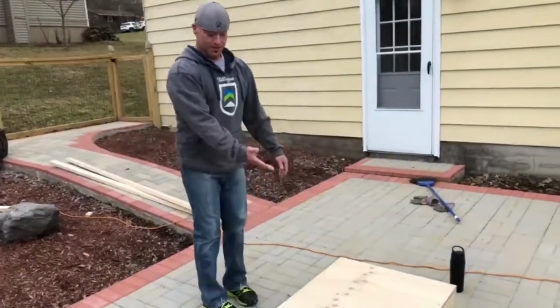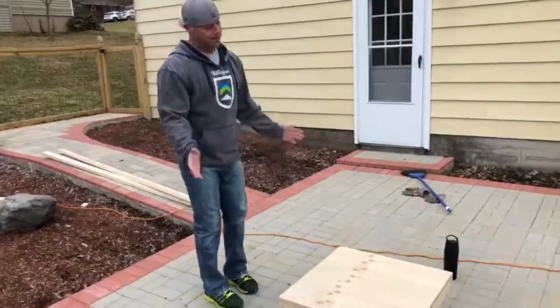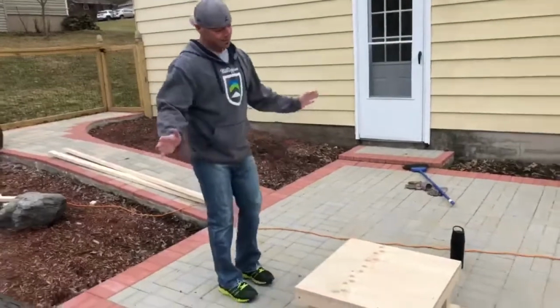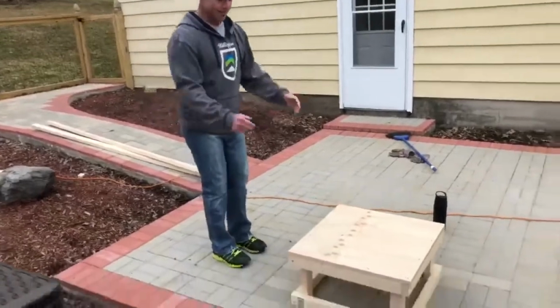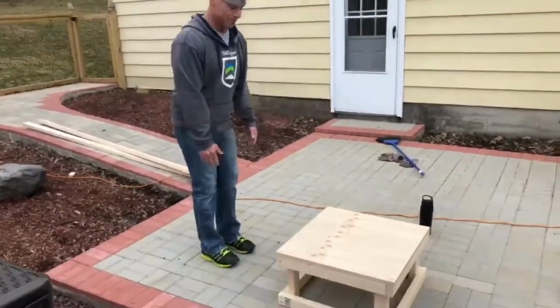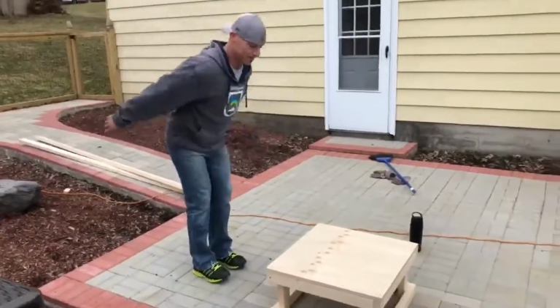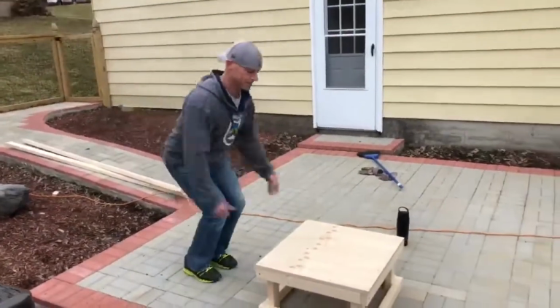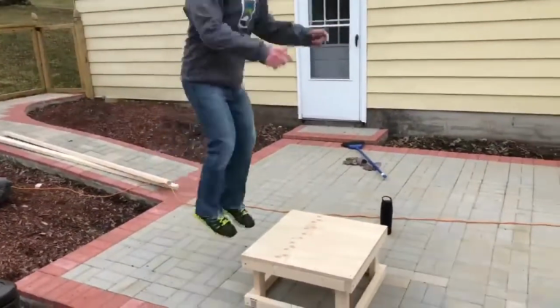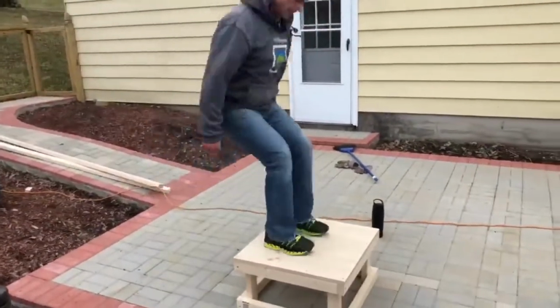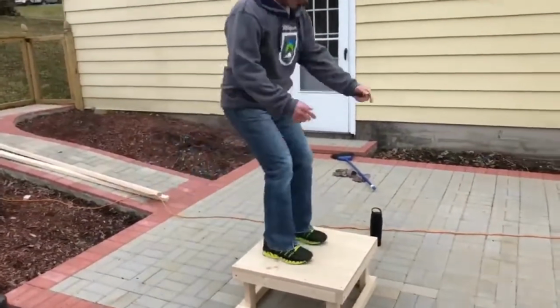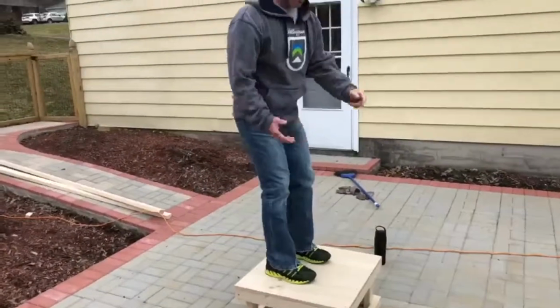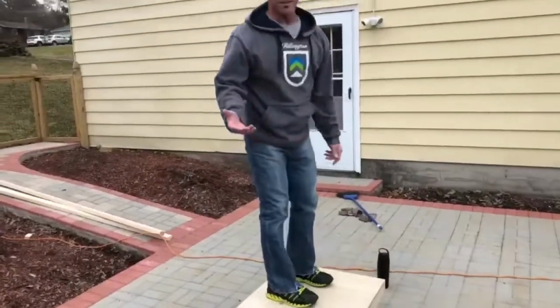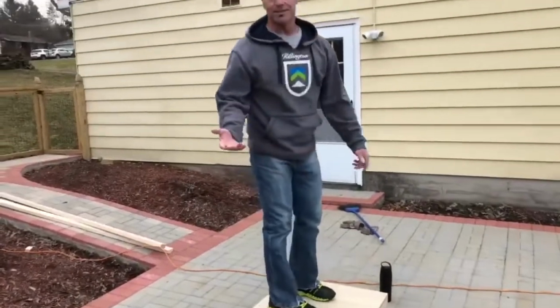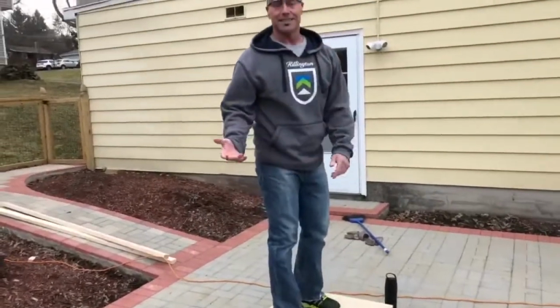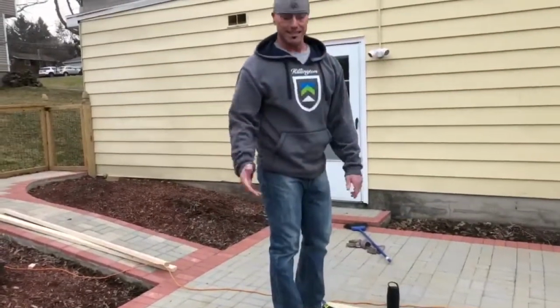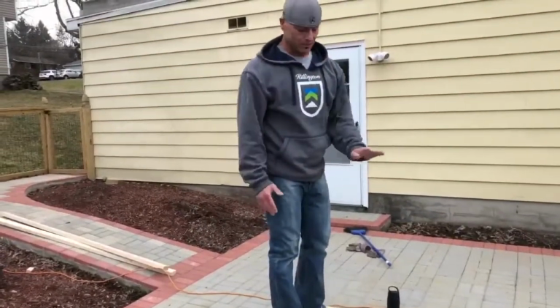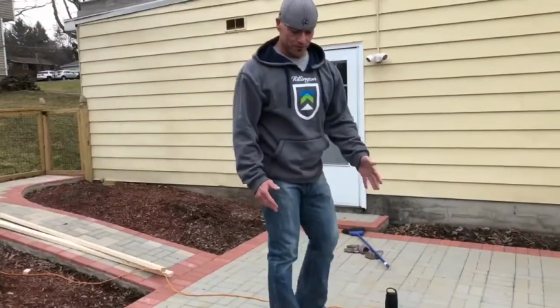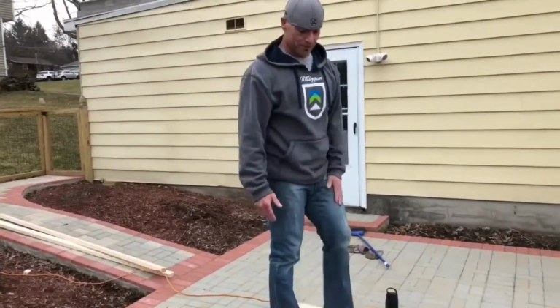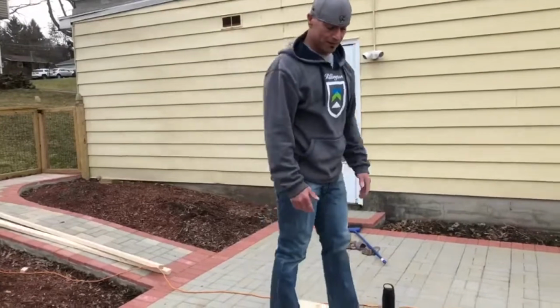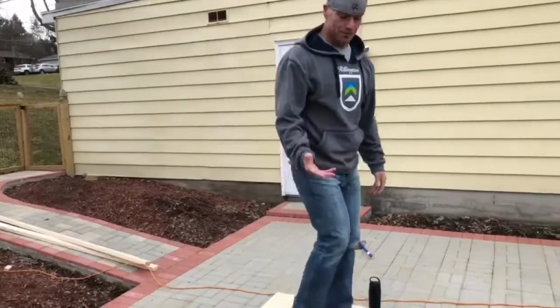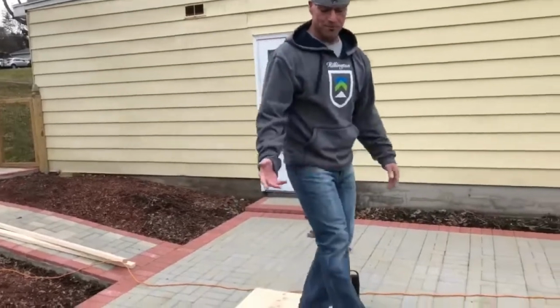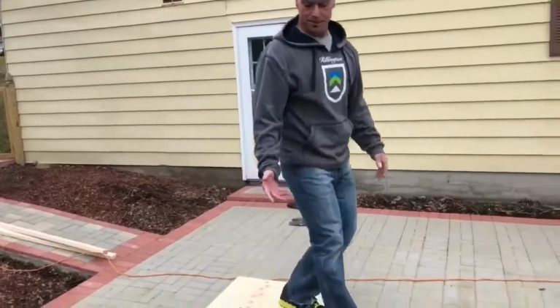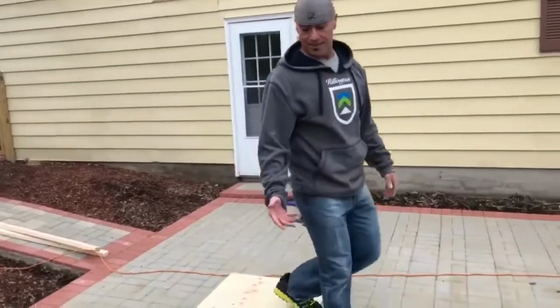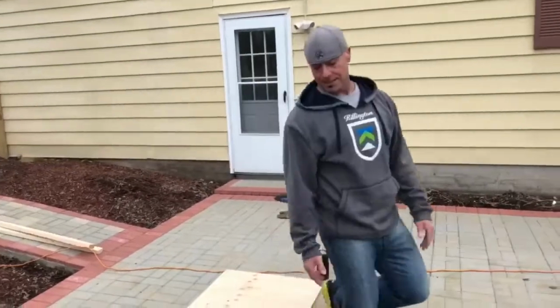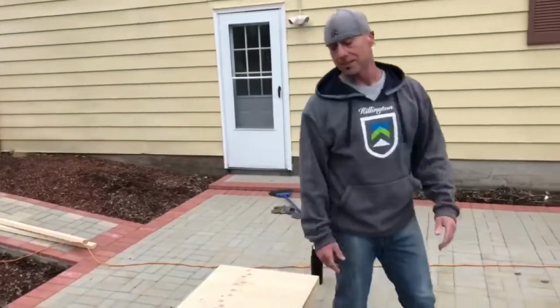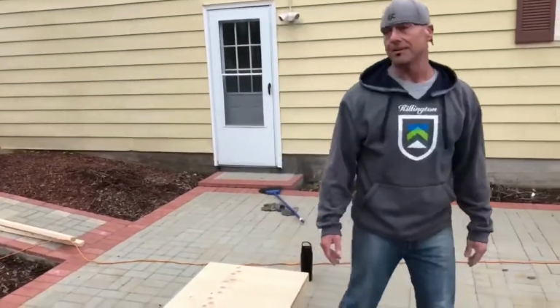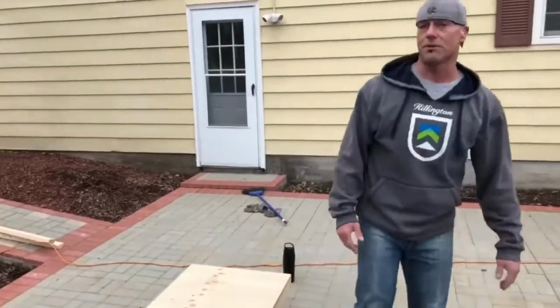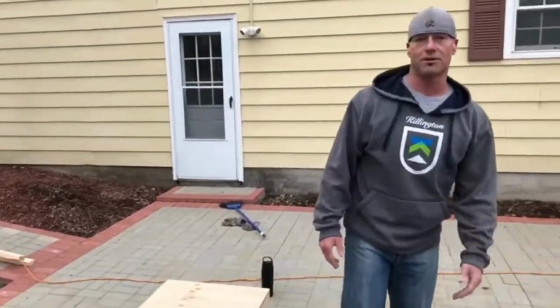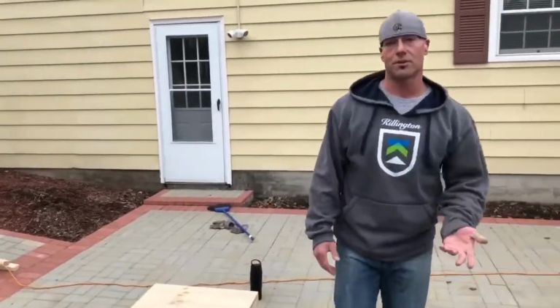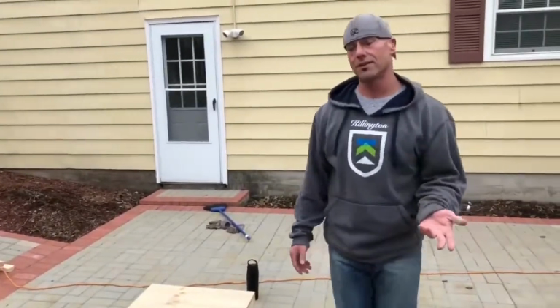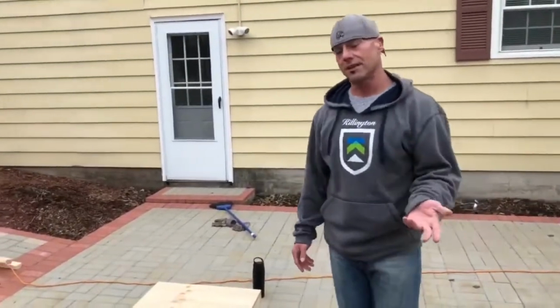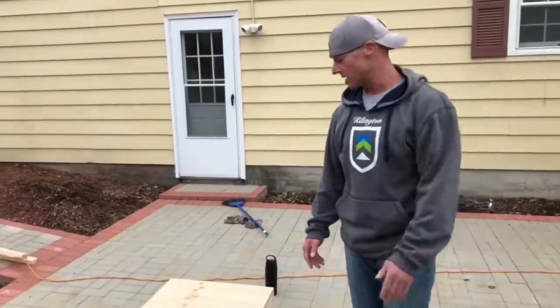So here it is, let's see how it works. Perfect, it's easy — it's one foot off the ground. Tomorrow I'm going to build the 18 inch, and then the day after that we'll probably do the 20 and the 30 after that.